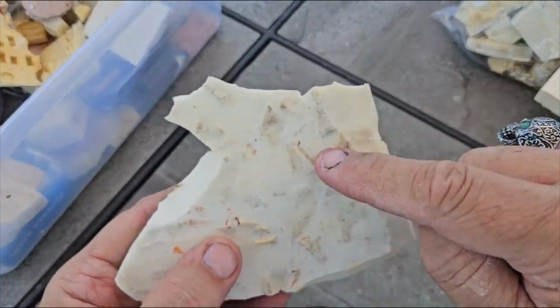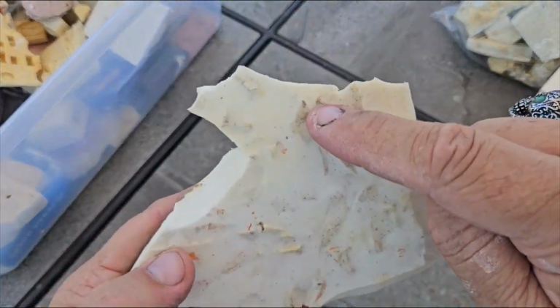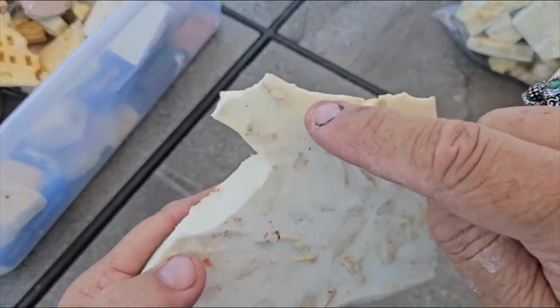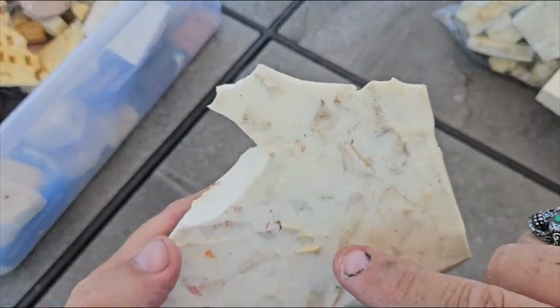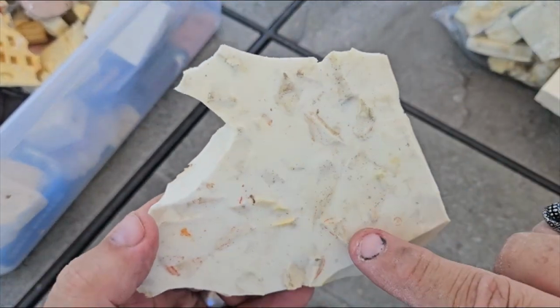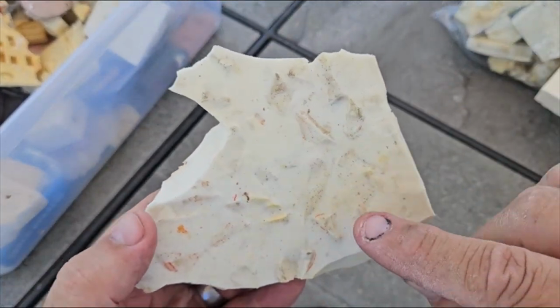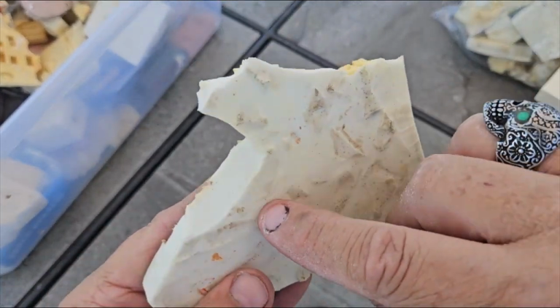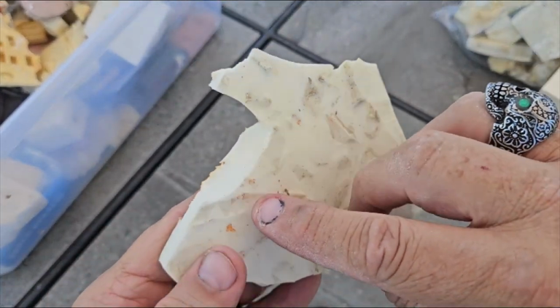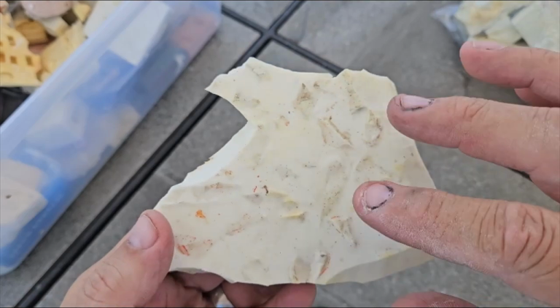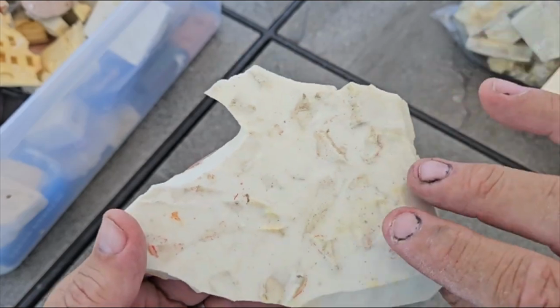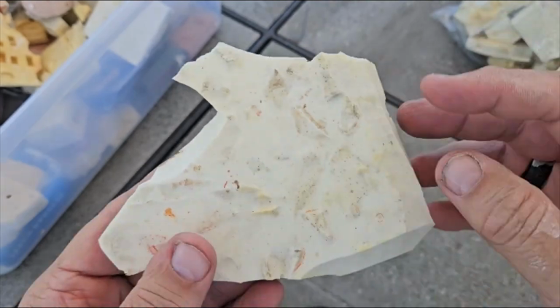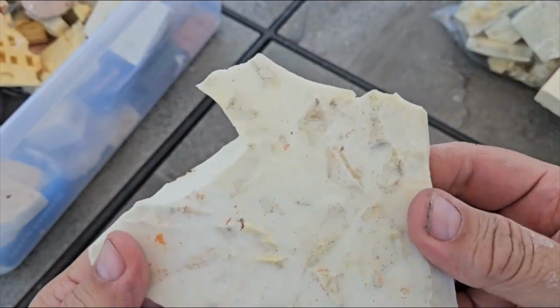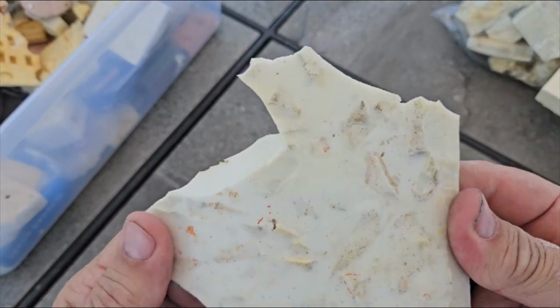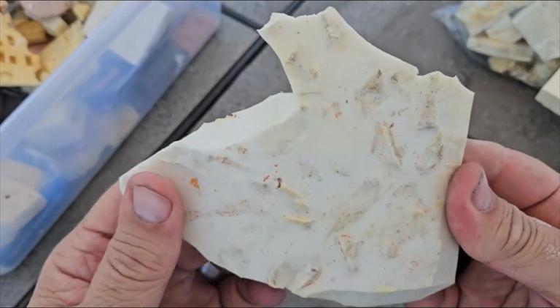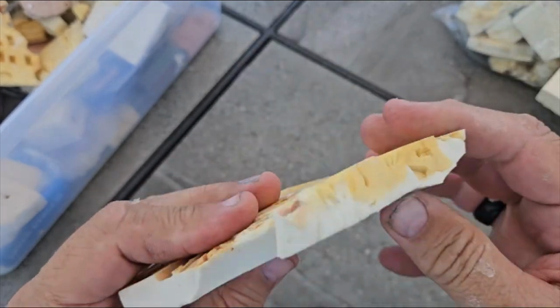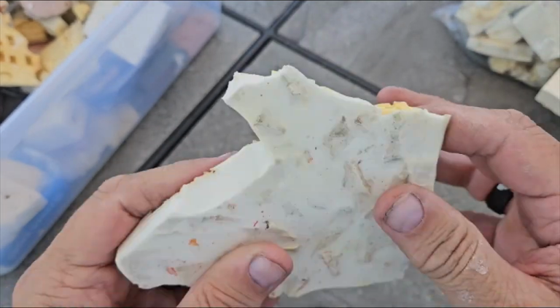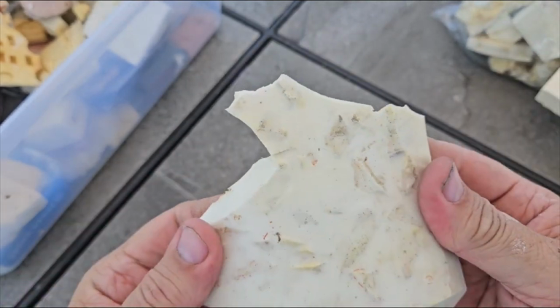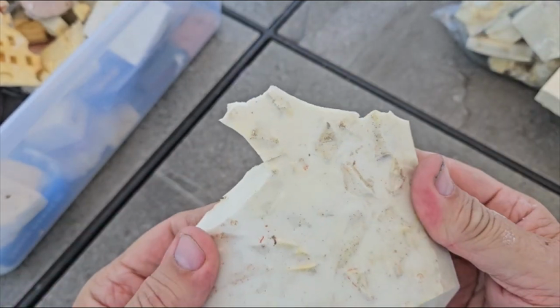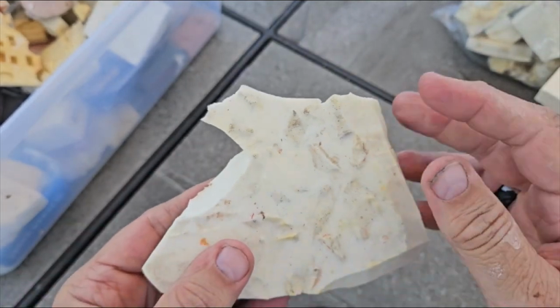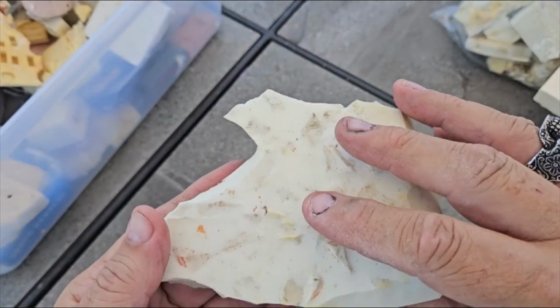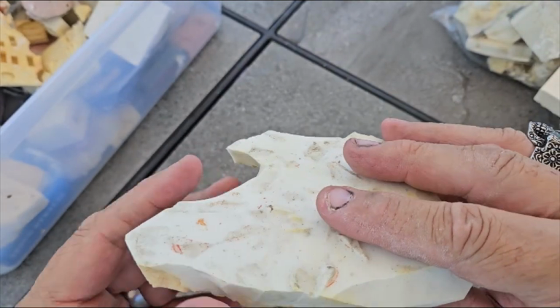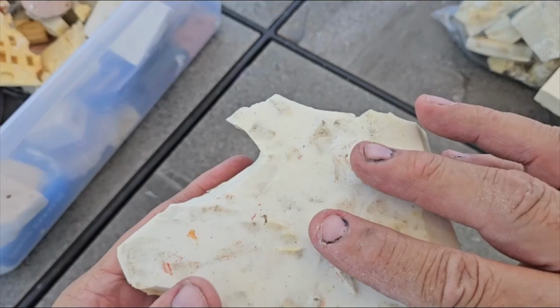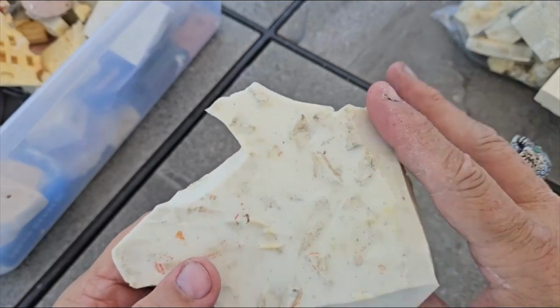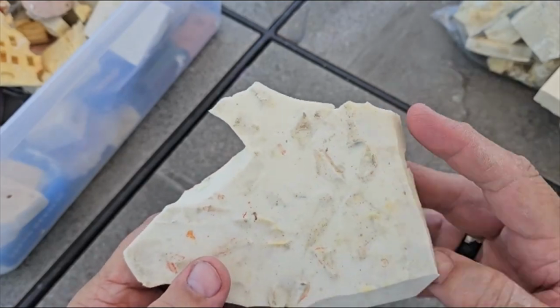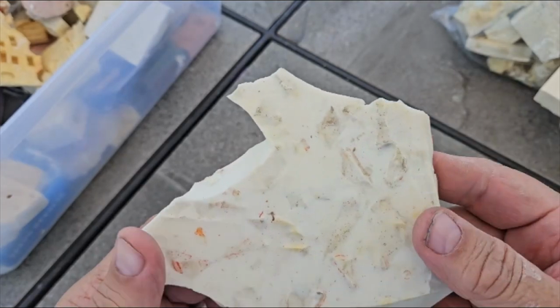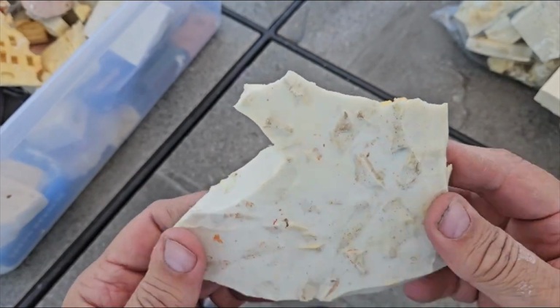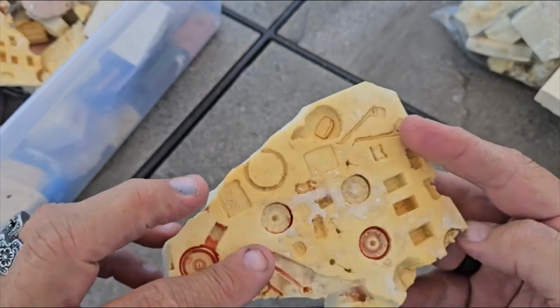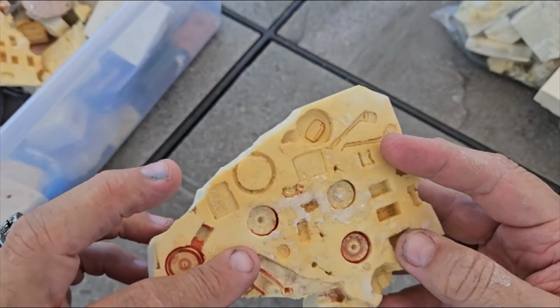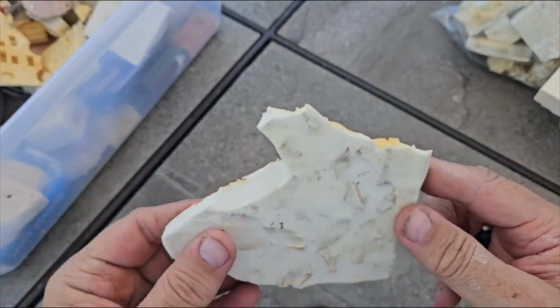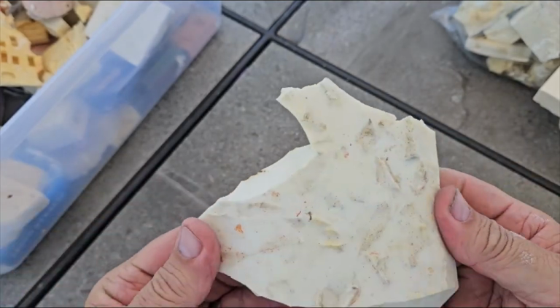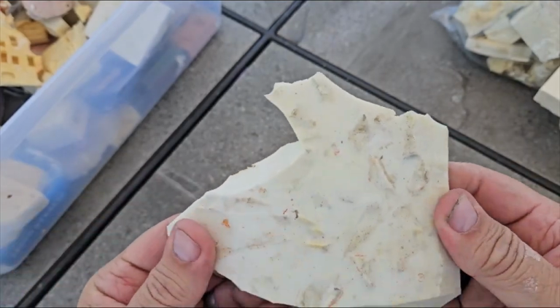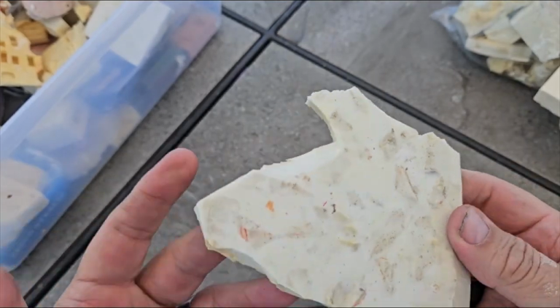I cut up old molds and I put them in with my new molds to take up more space so I don't have to use as much RTV. And it works out just fine.